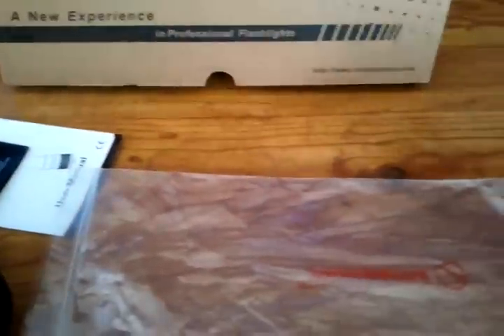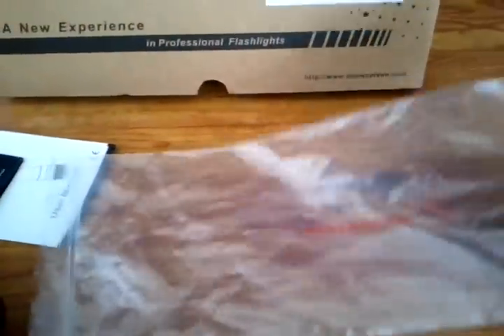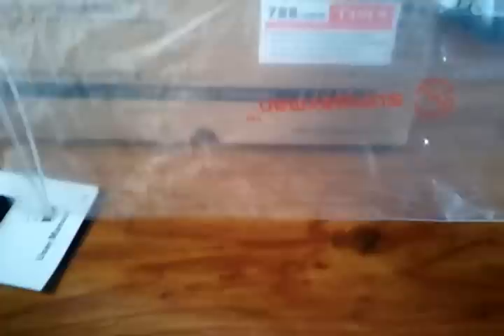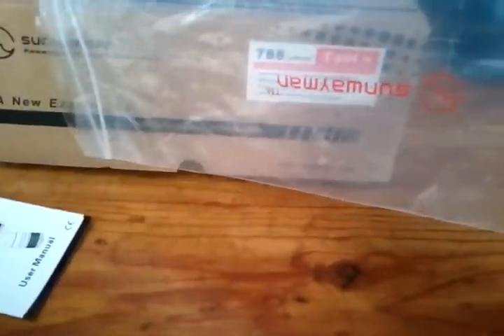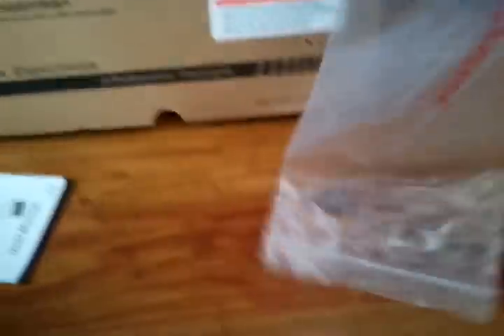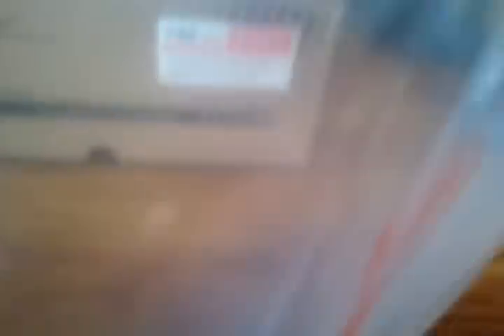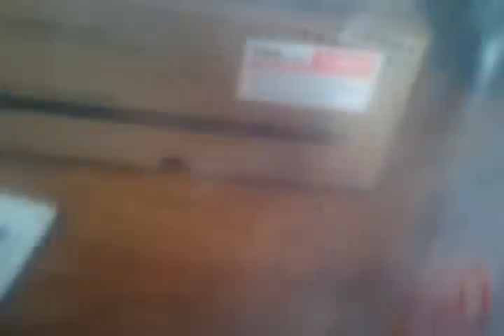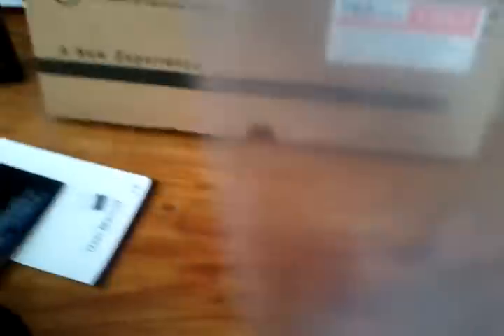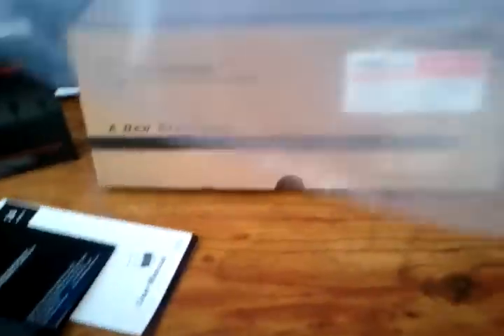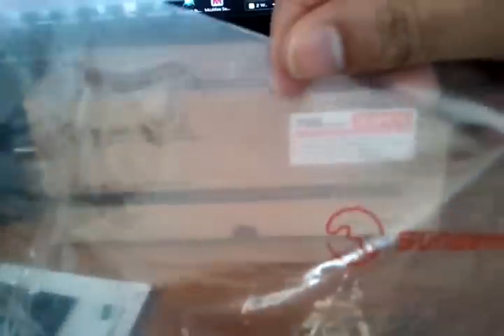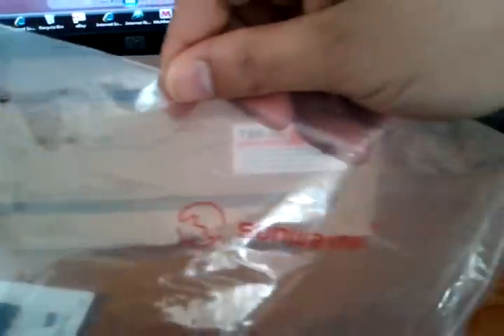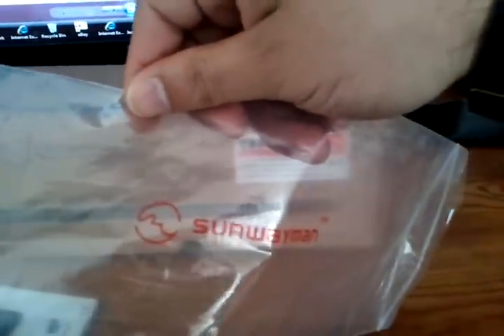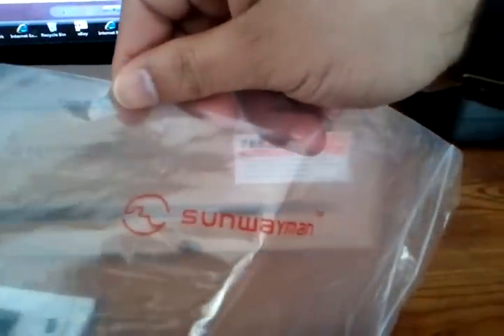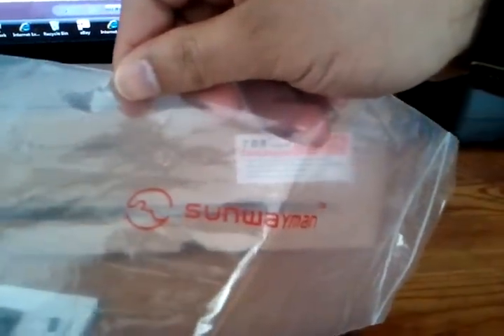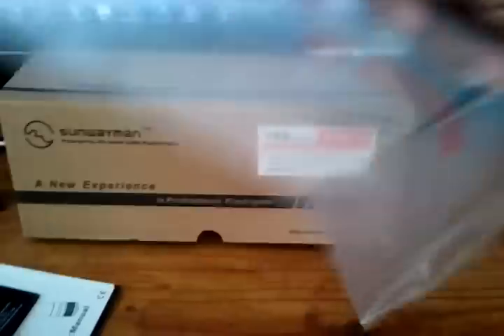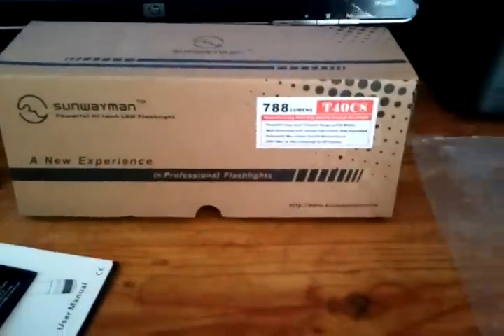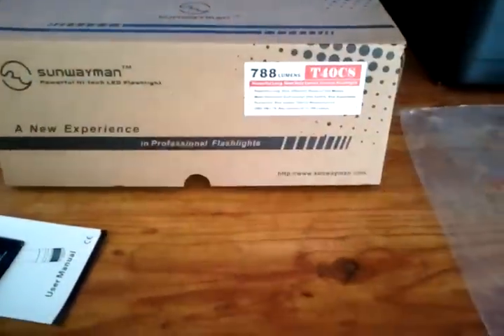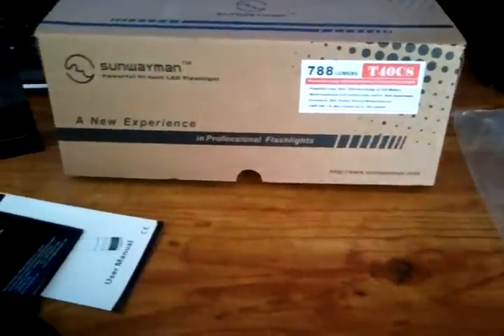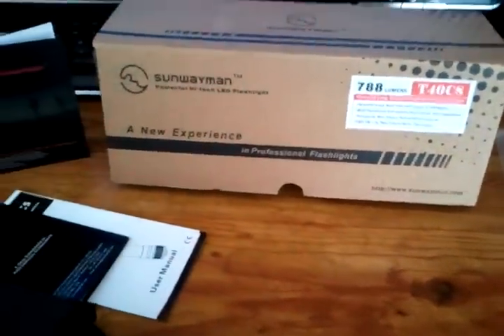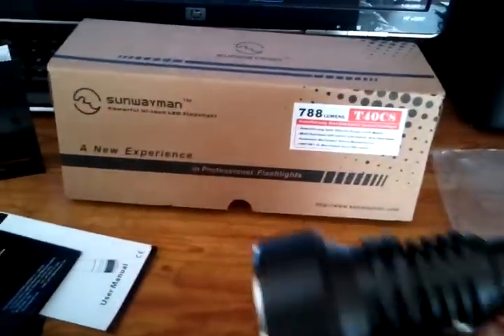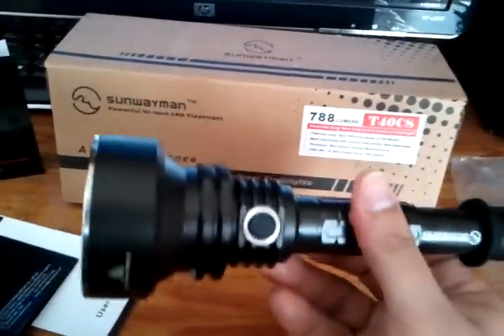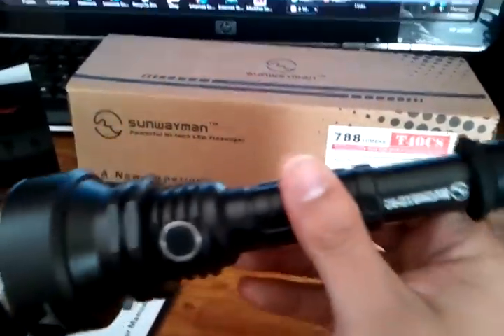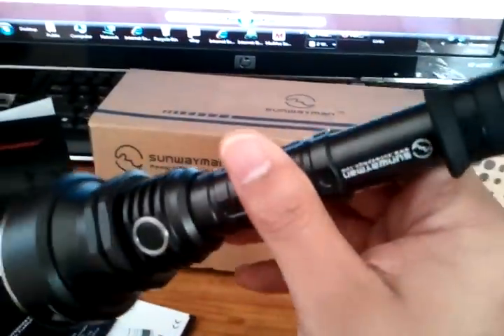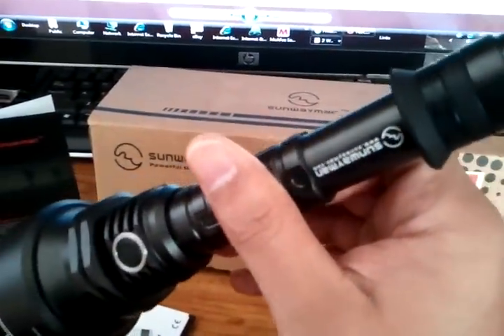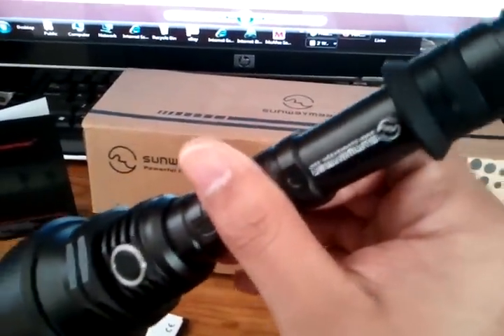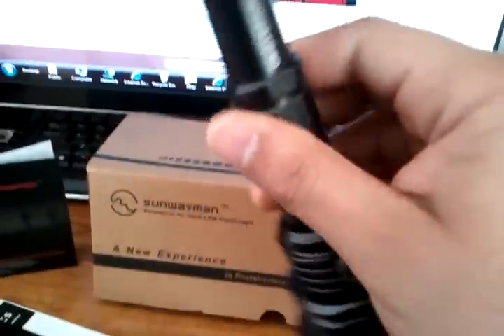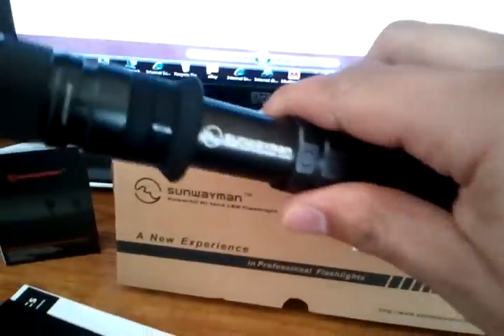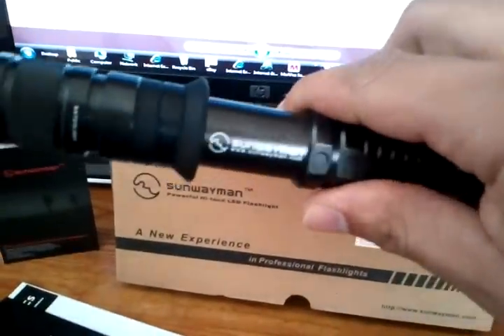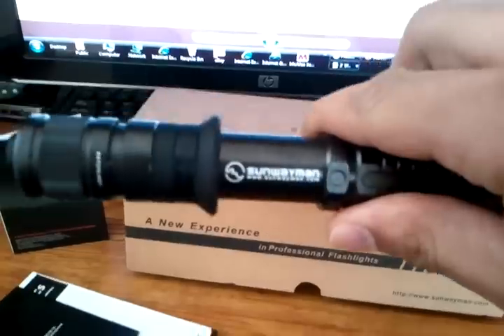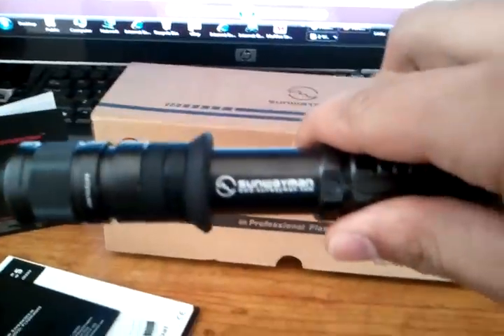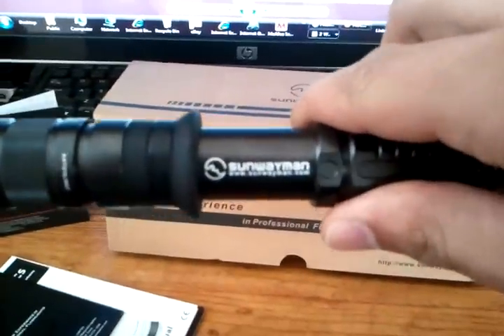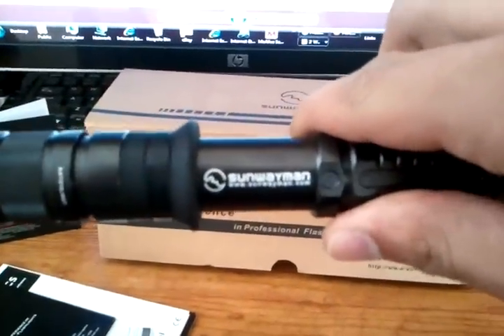The light comes in the Sunway Man bag. And here's the actual light itself — one sexy light, I must say.